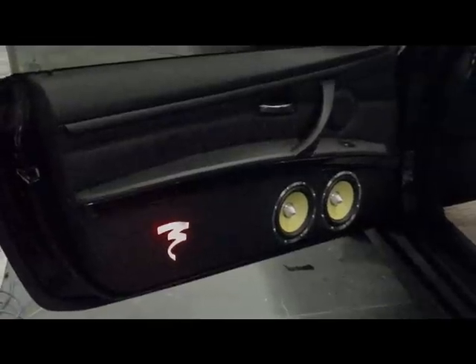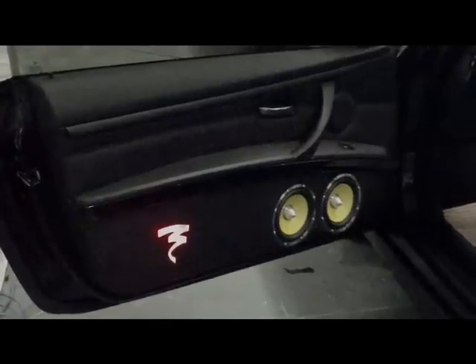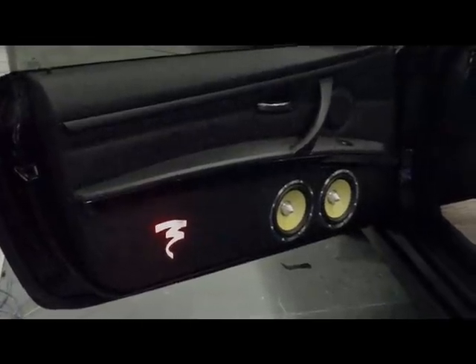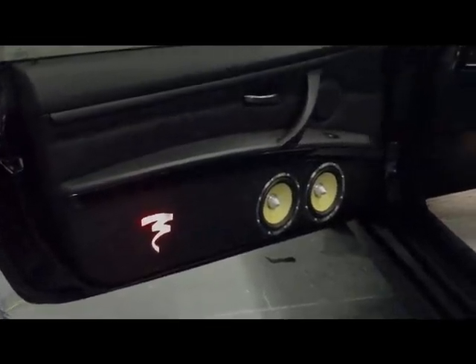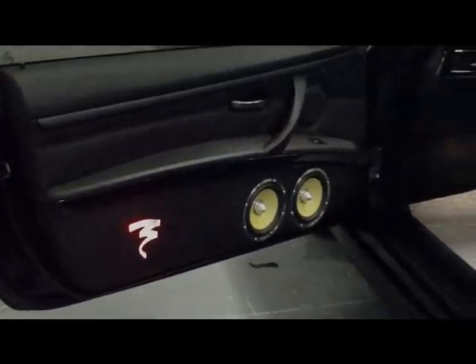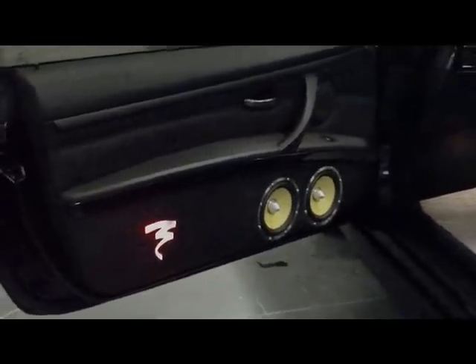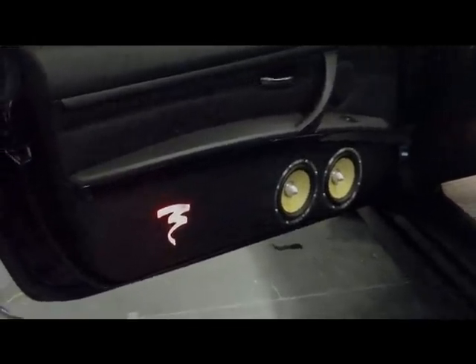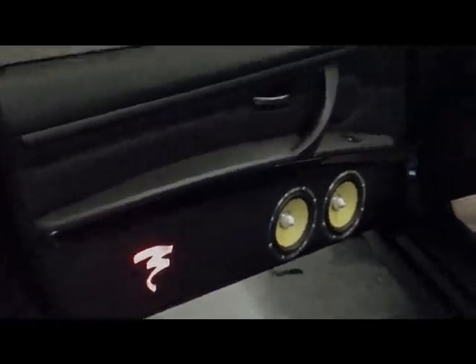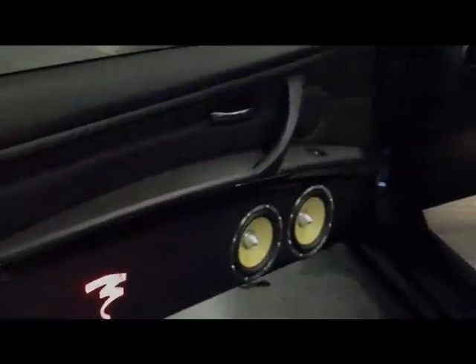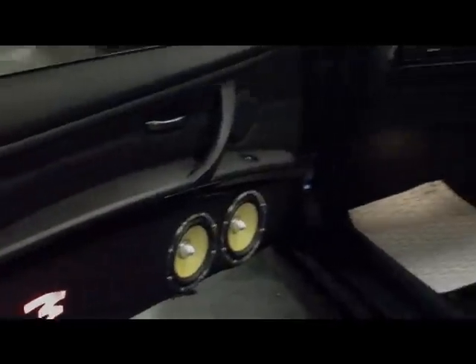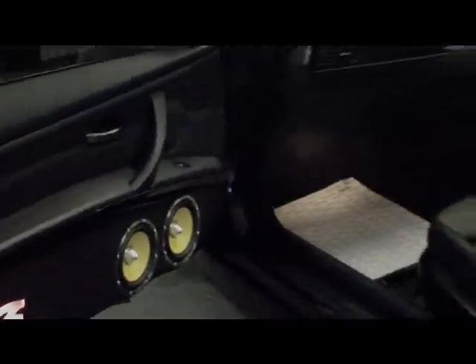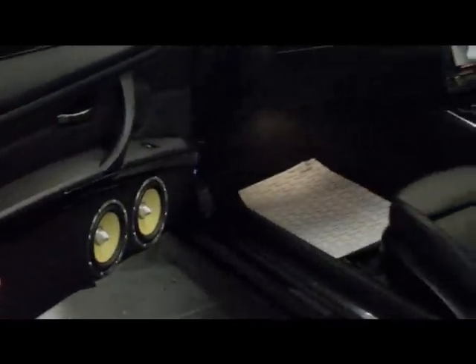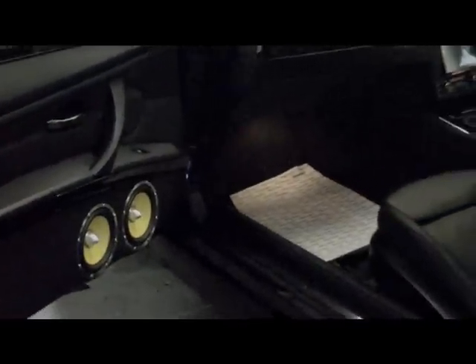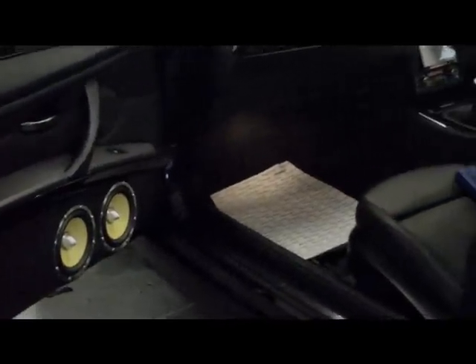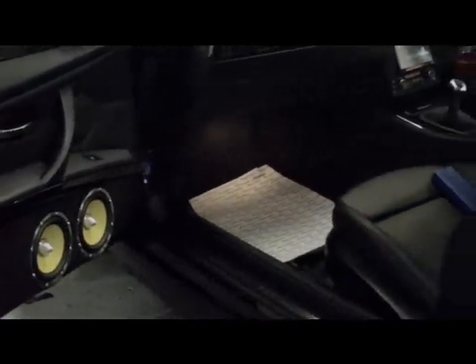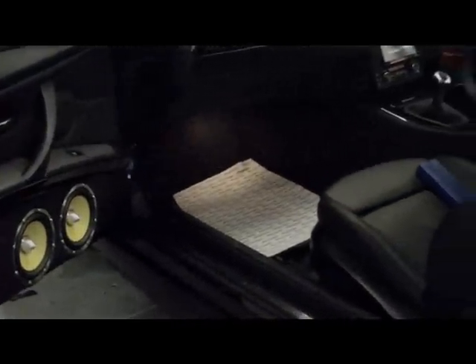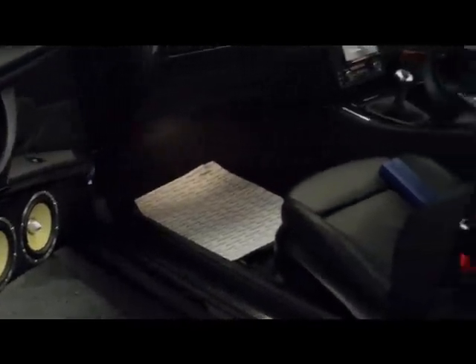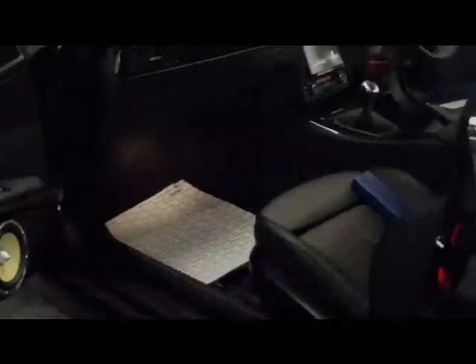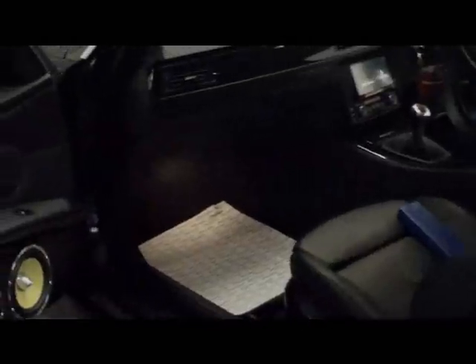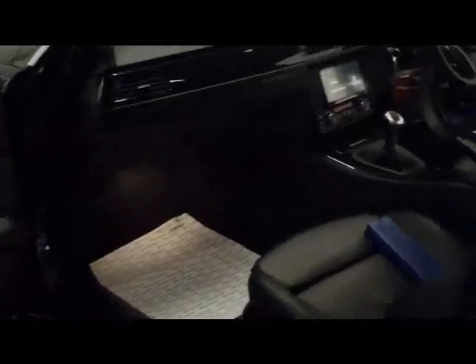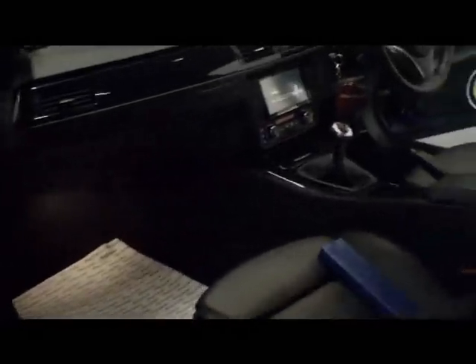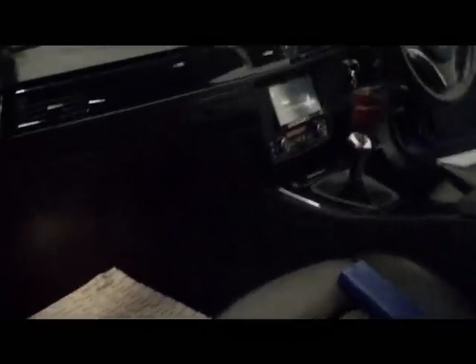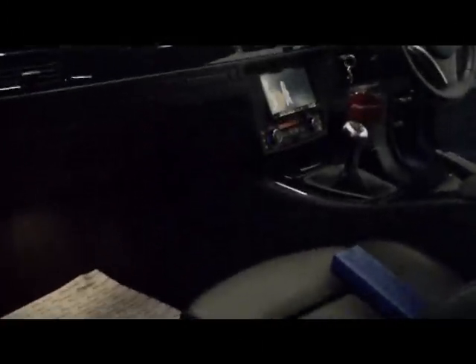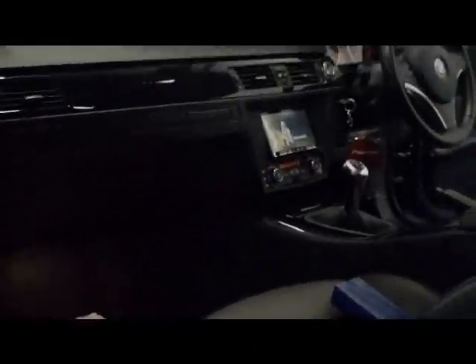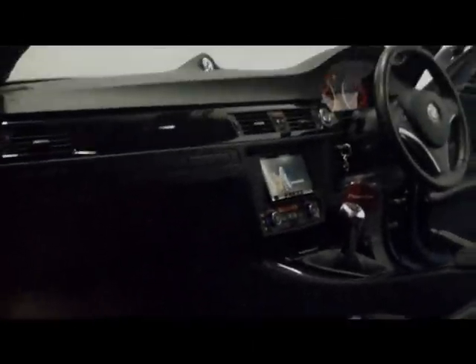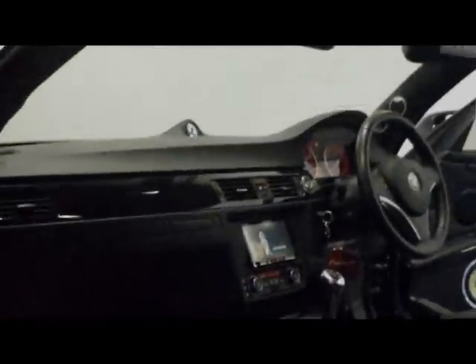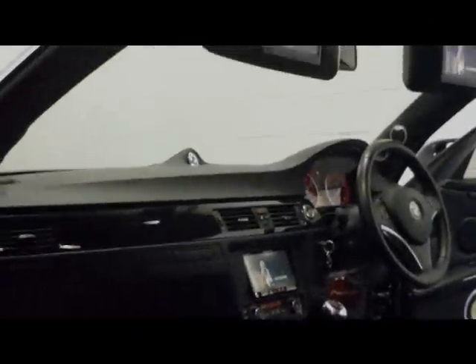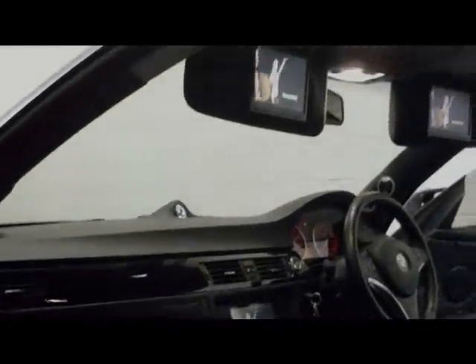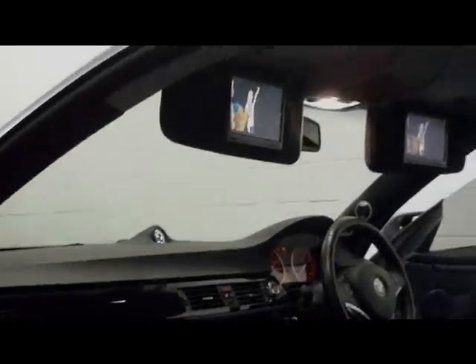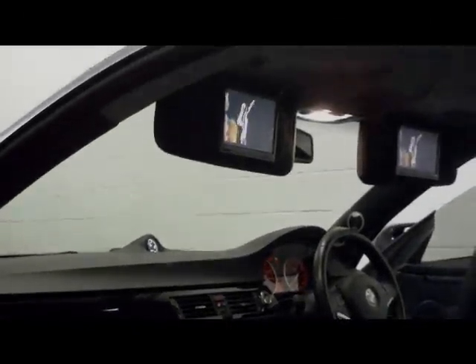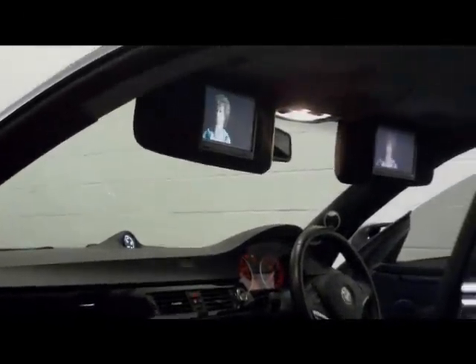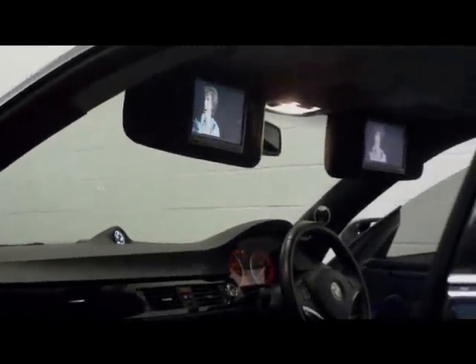Here we have the final section — or the section so far — on the BMW 335i. The previous bit of footage shows the preparation of the sun visor screens, and here you can now see them installed.